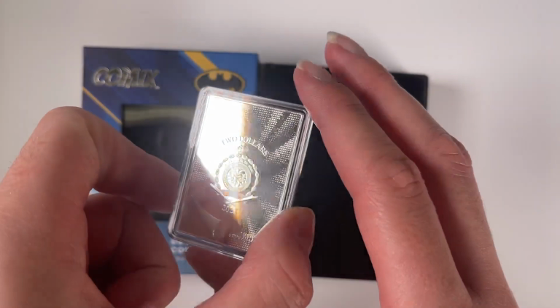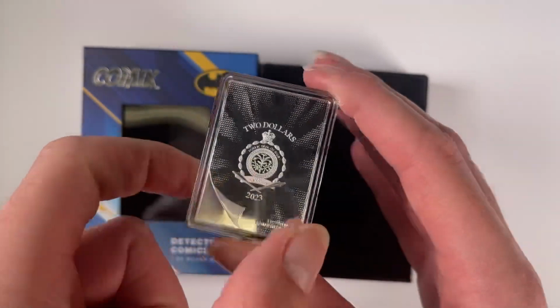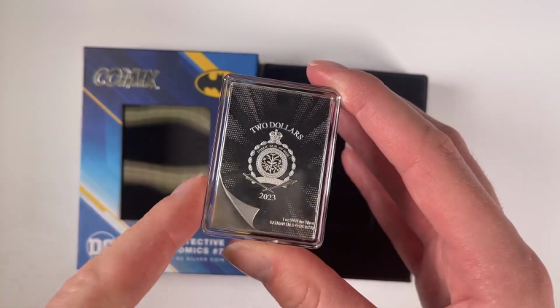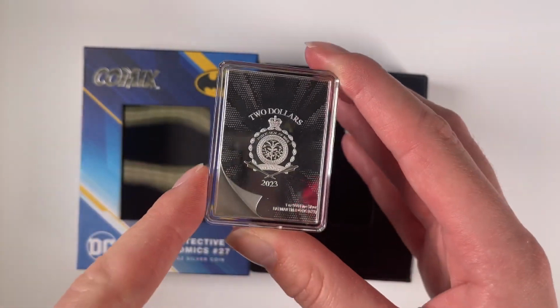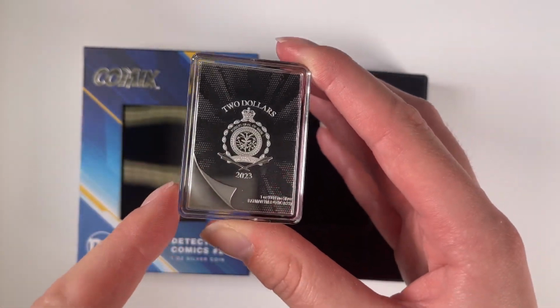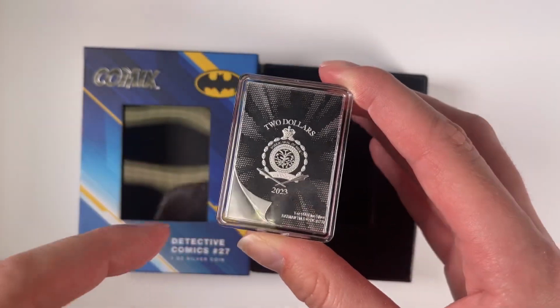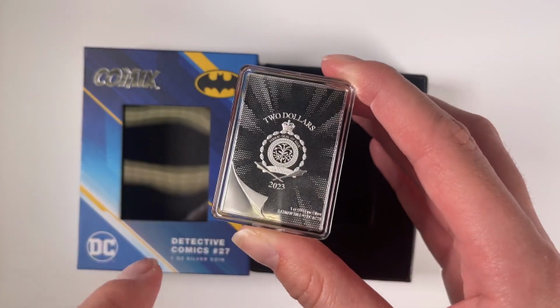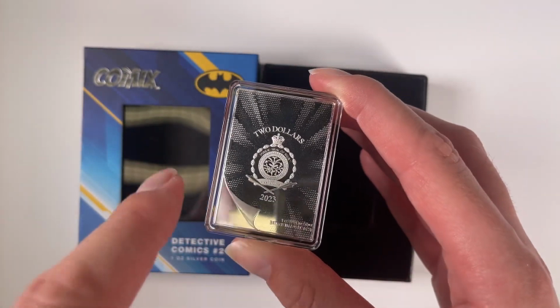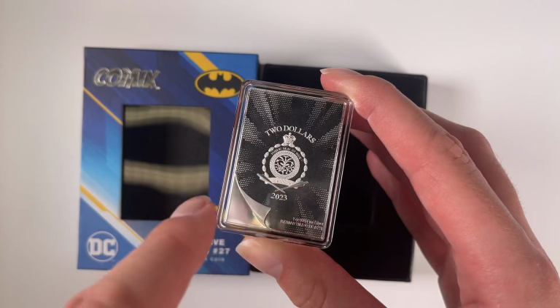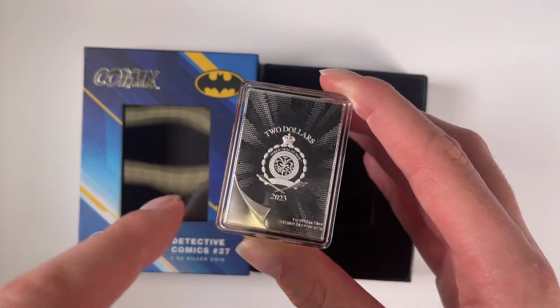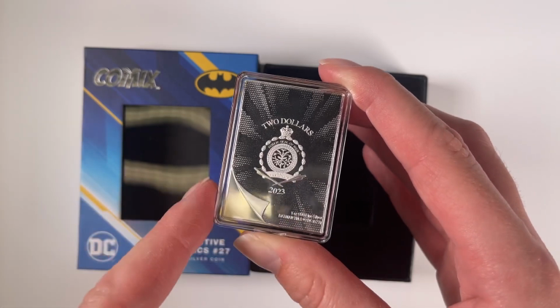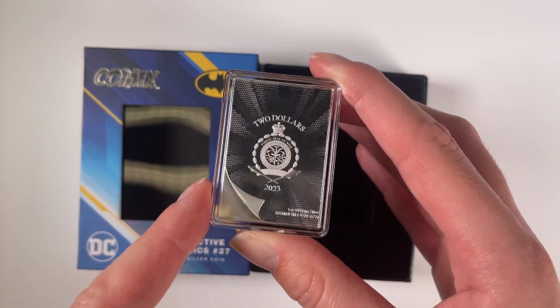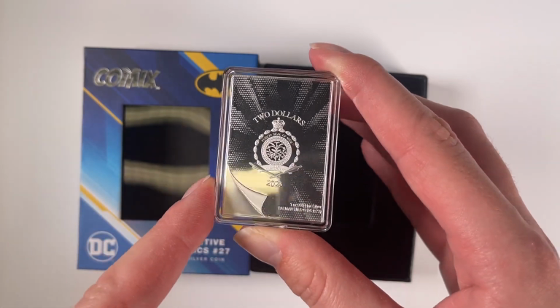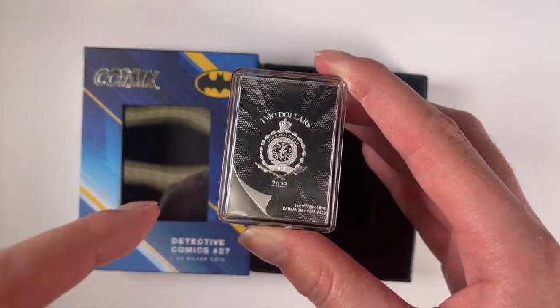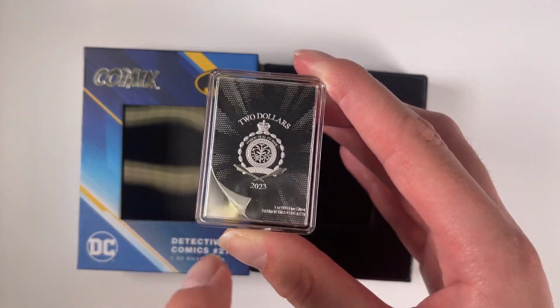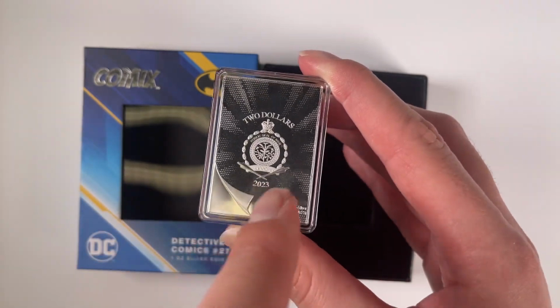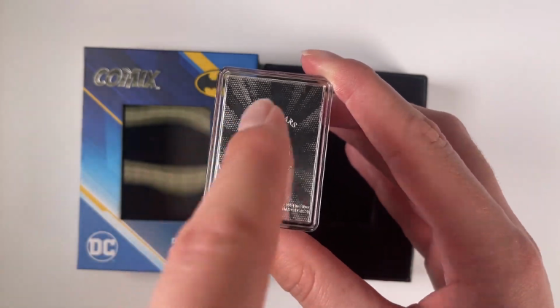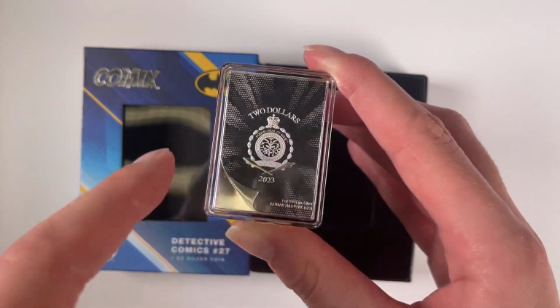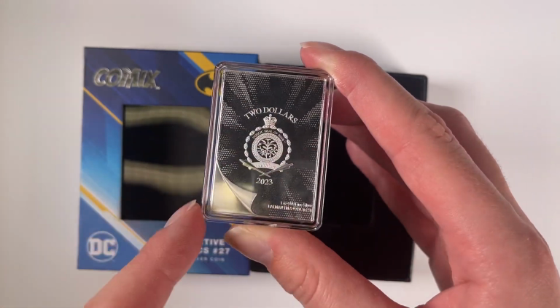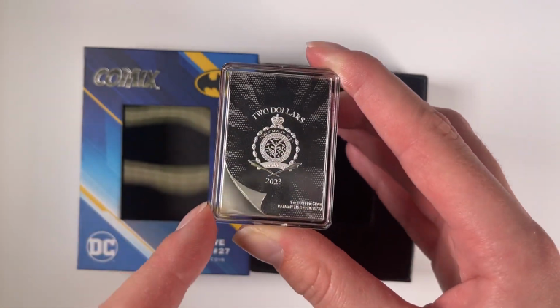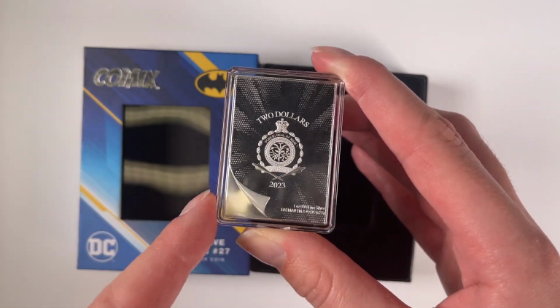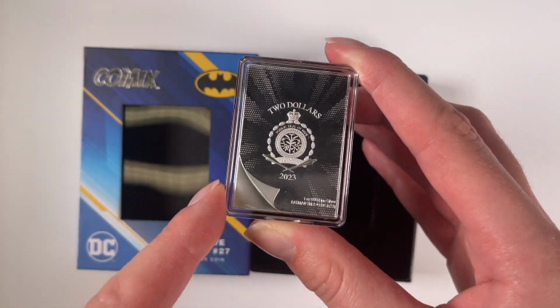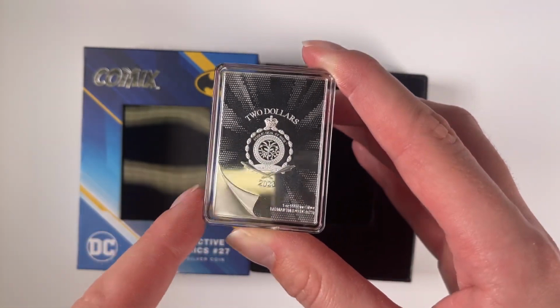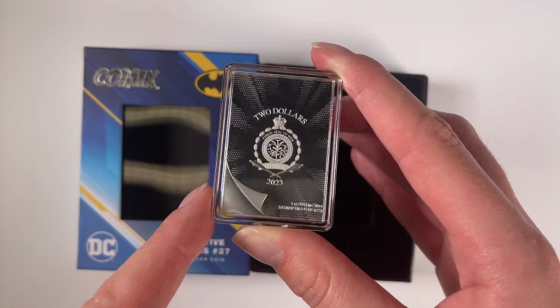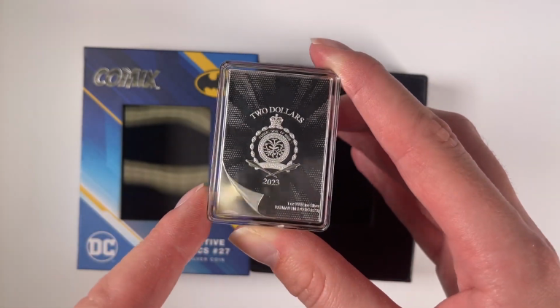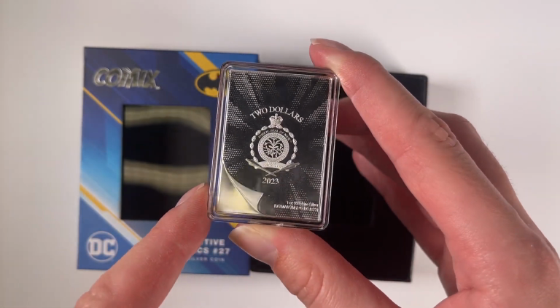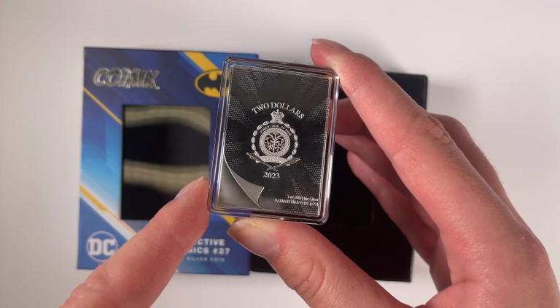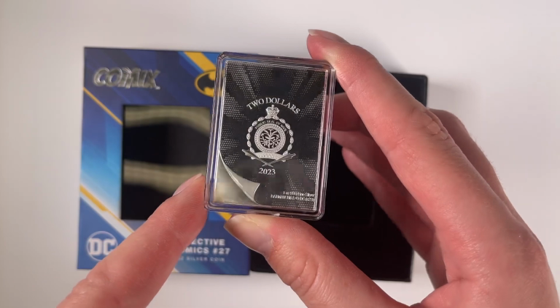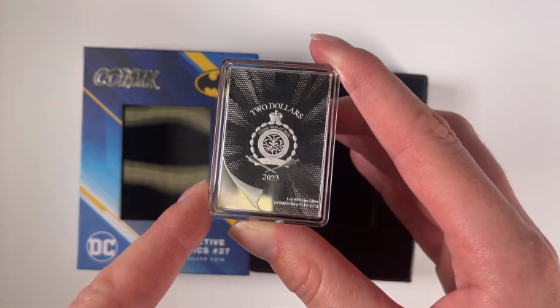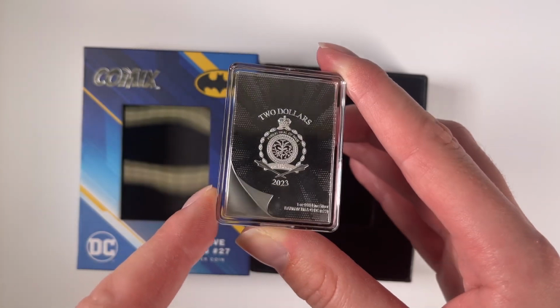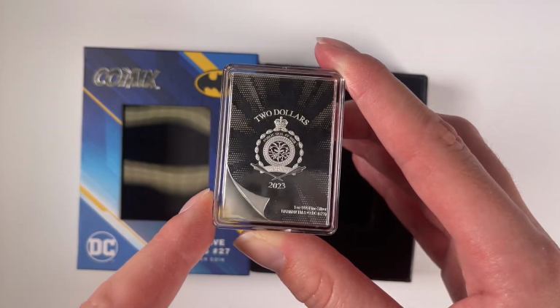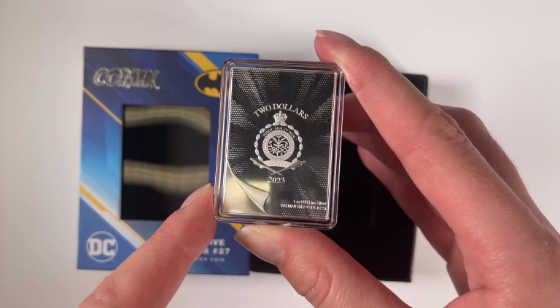And if we turn to the obverse, you've got that engraved page flip, as well as the public seal of Niue, which confirms the coin as legal tender.